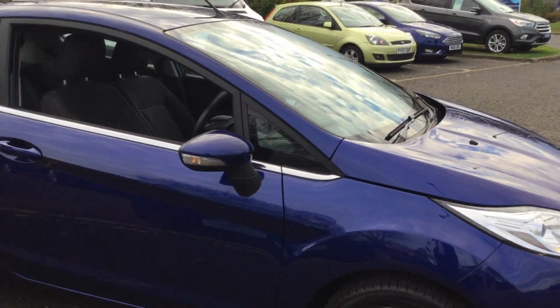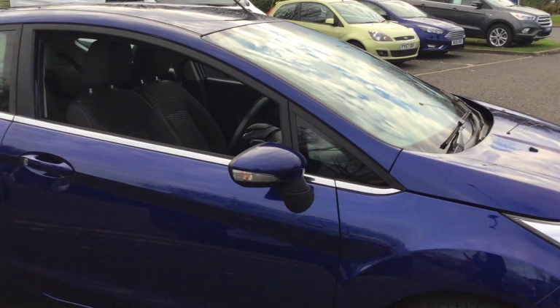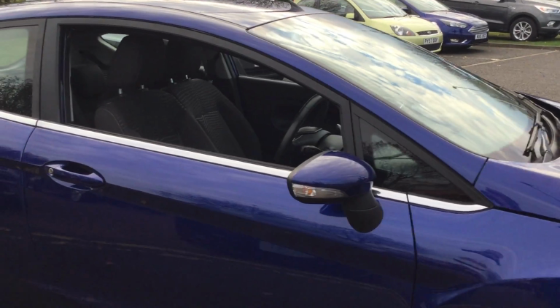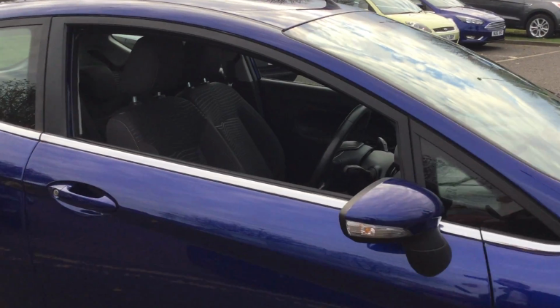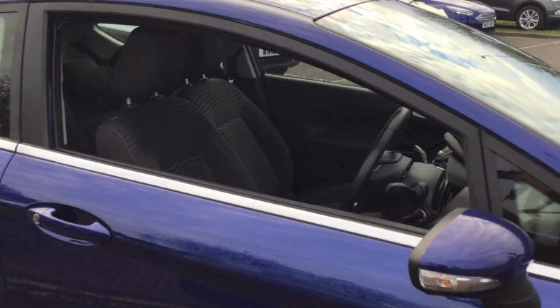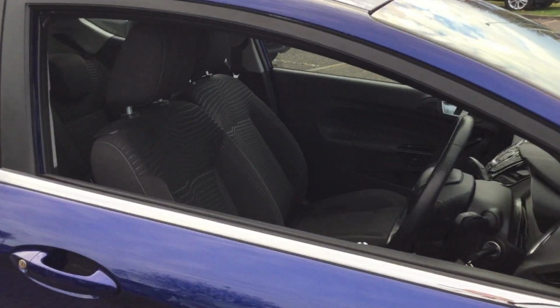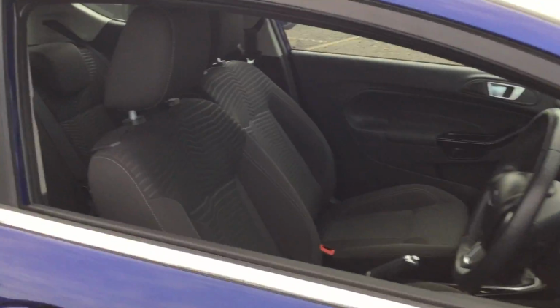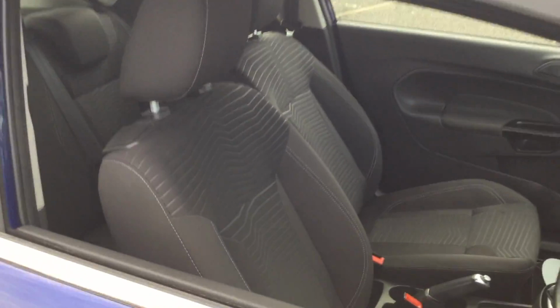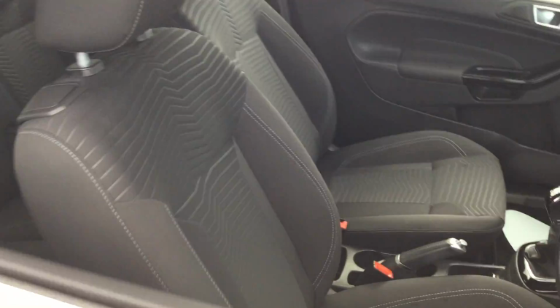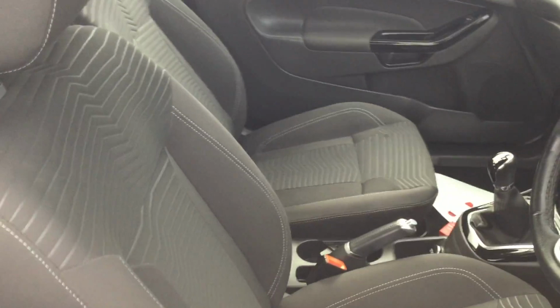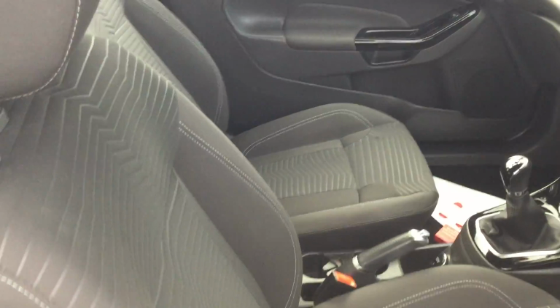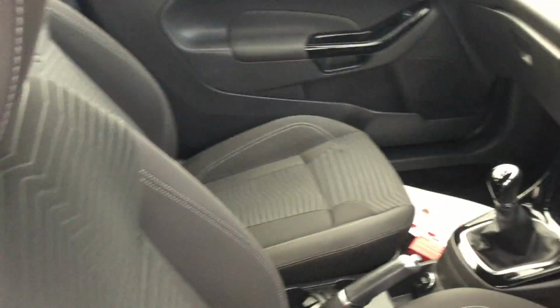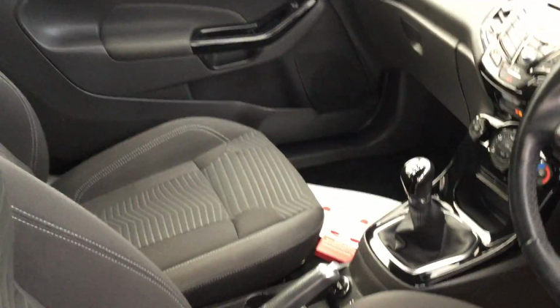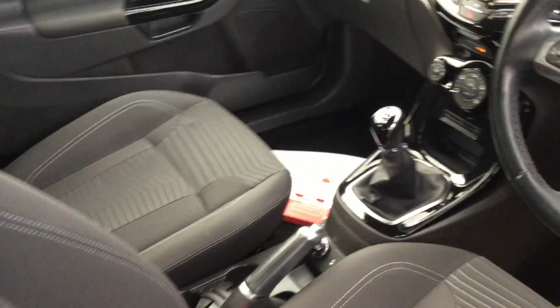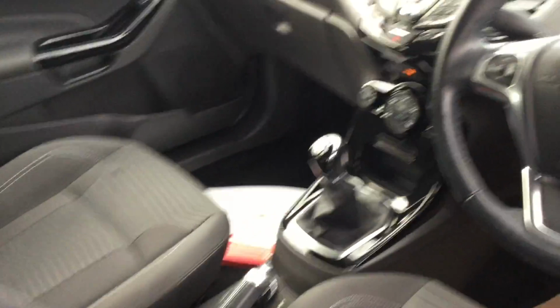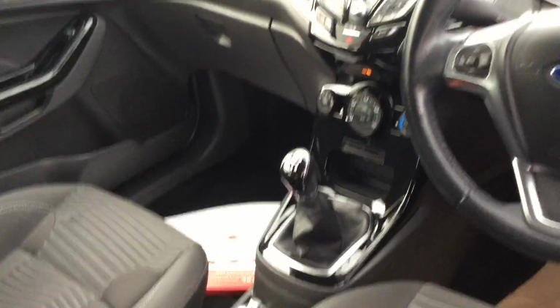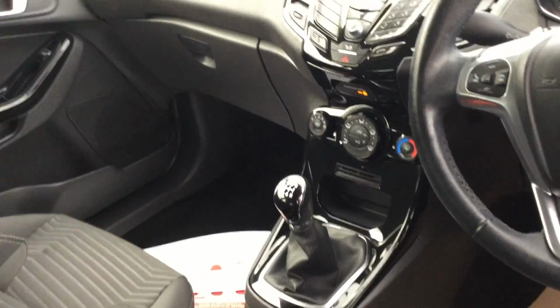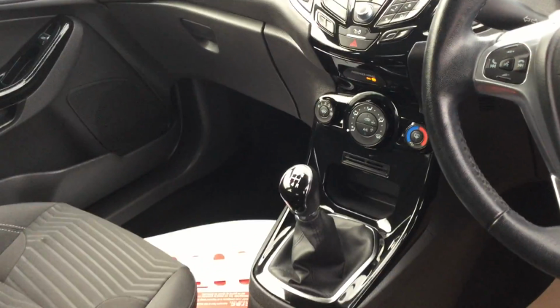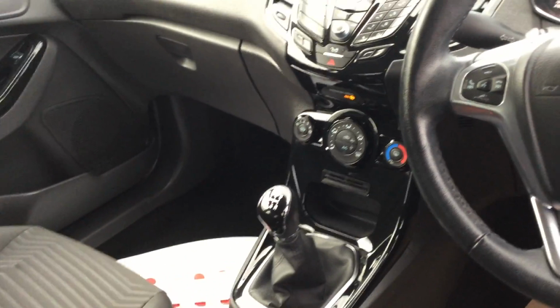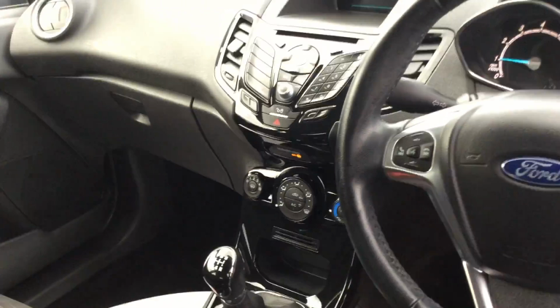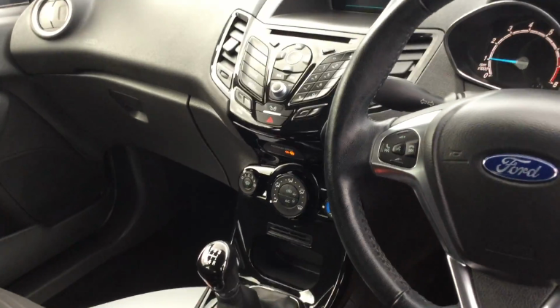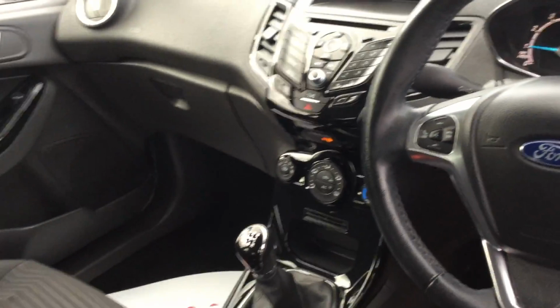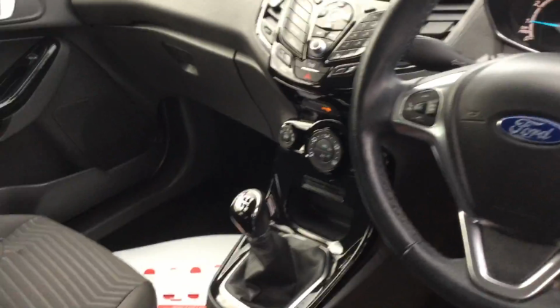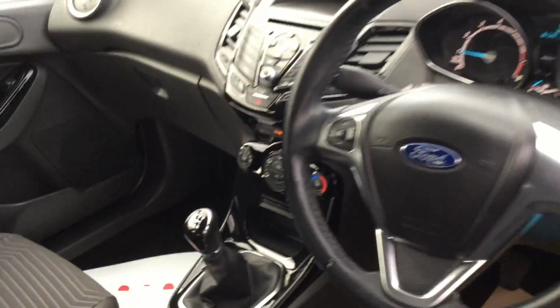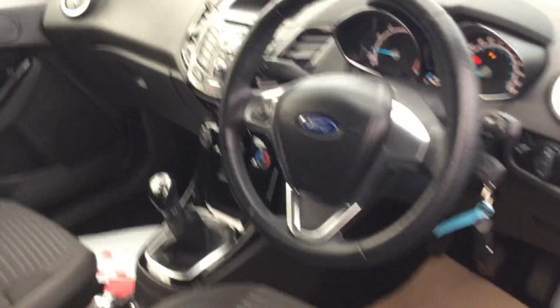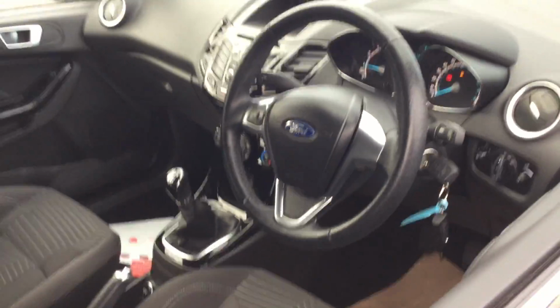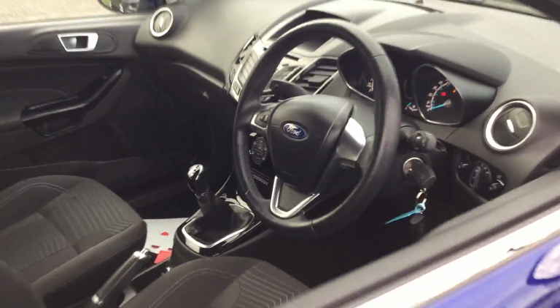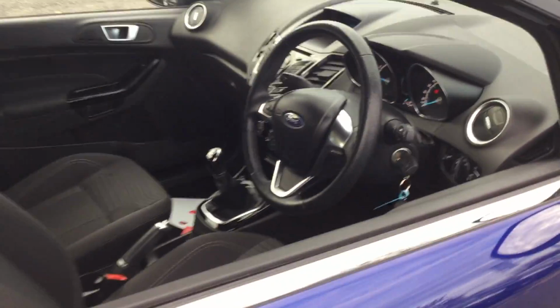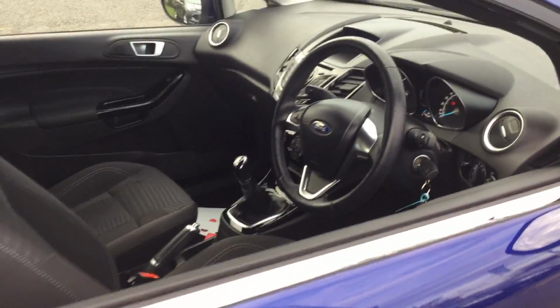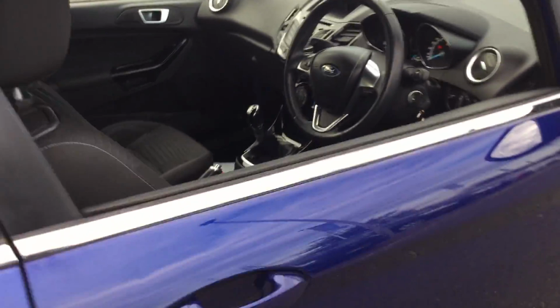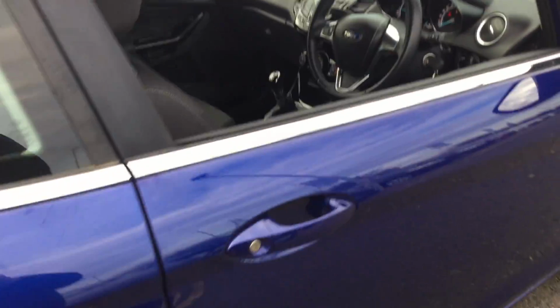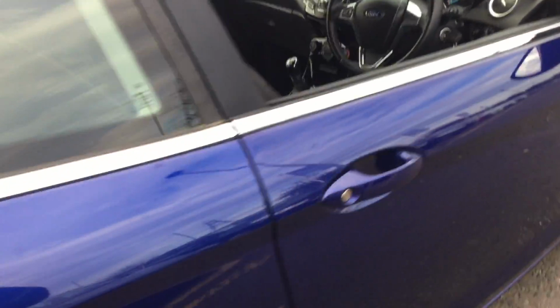As we have a quick look inside the vehicle, you've got your black cloth interior, your five-speed gearbox, and it's got hands-free for your mobile phone so you can be safe whilst driving.